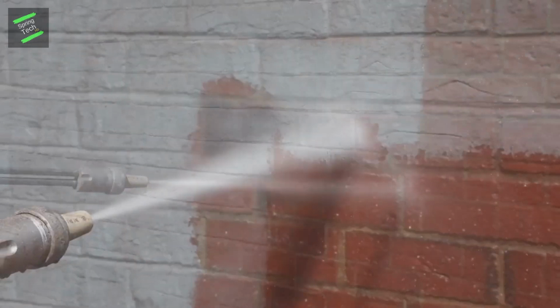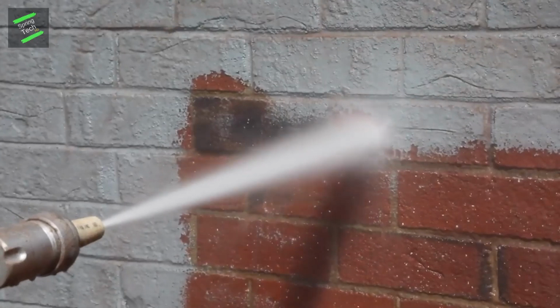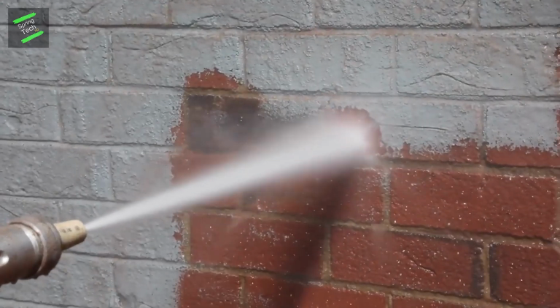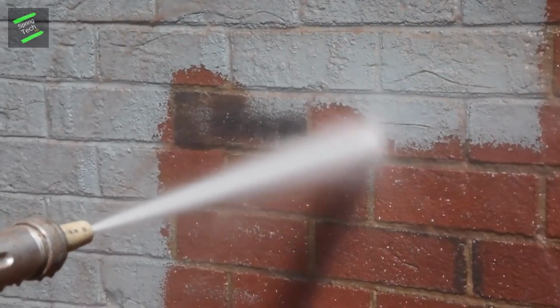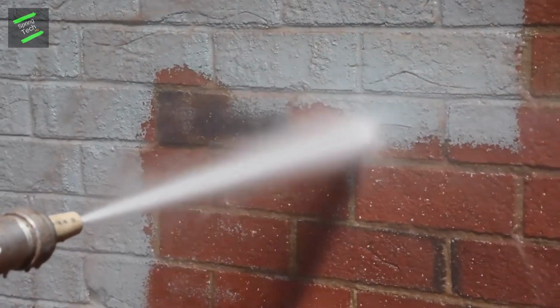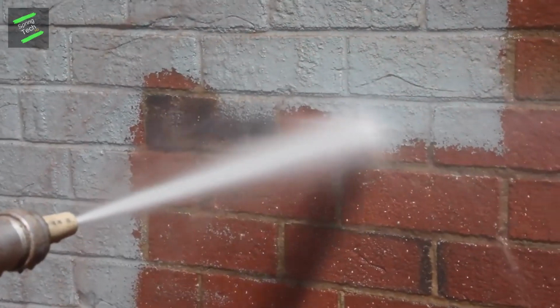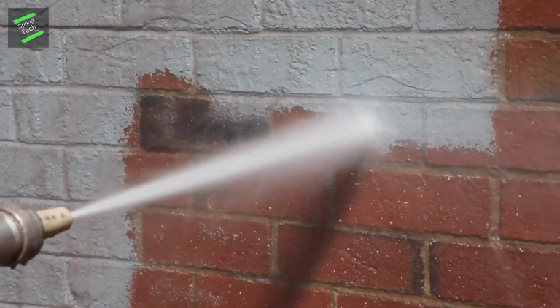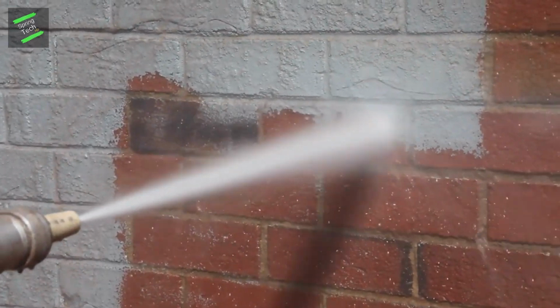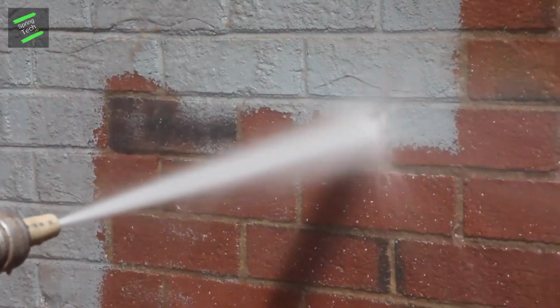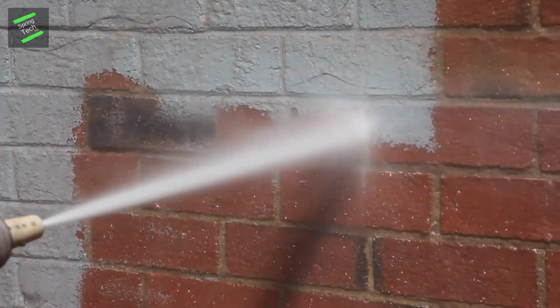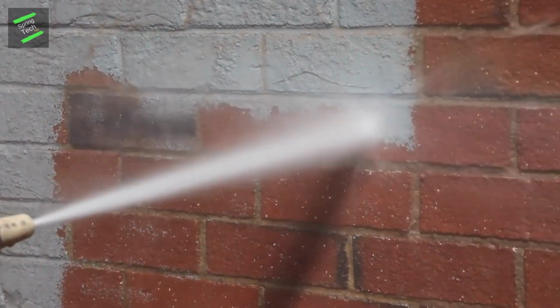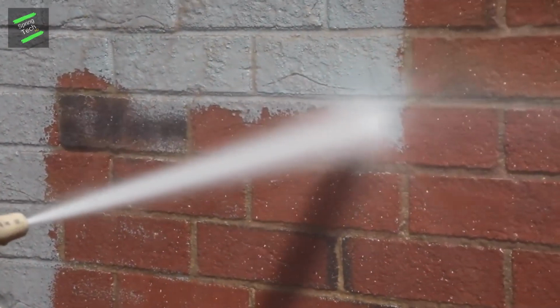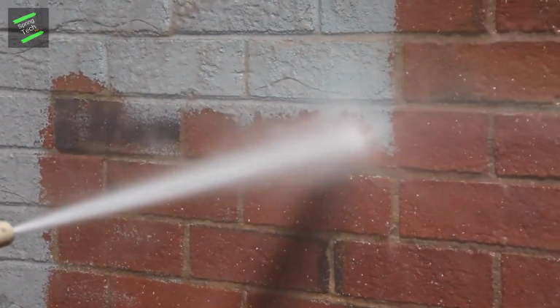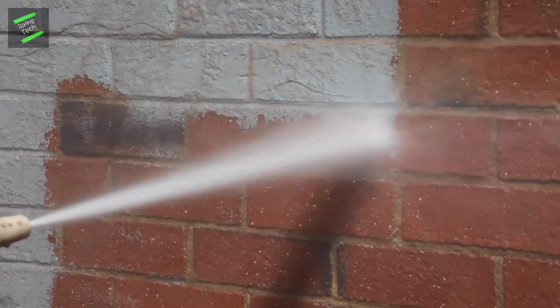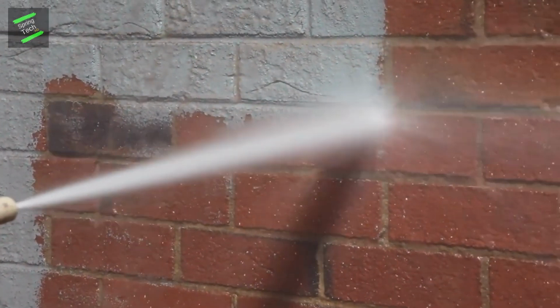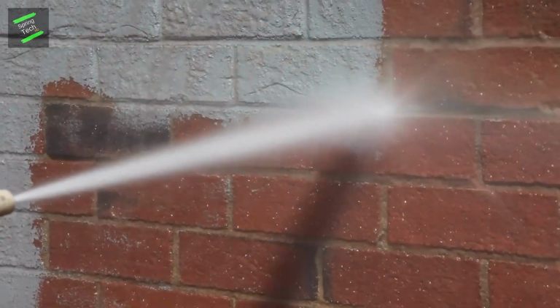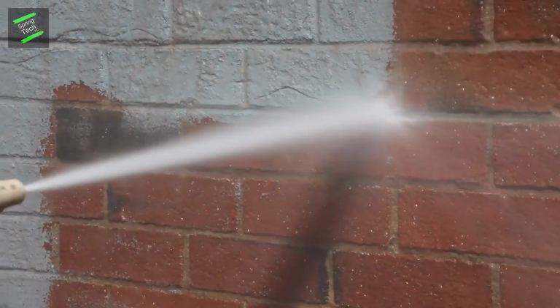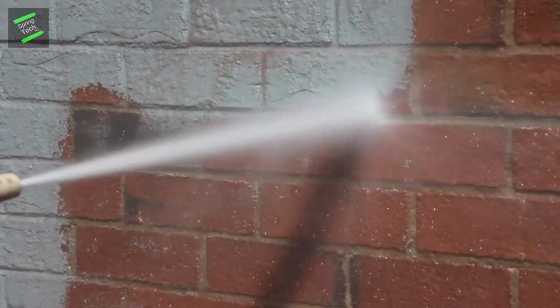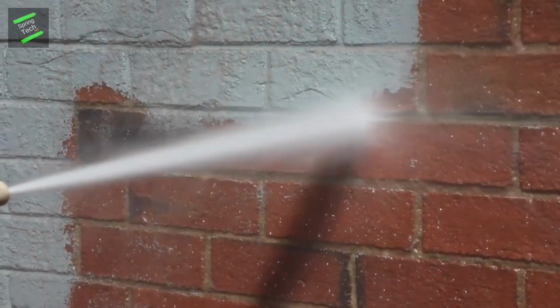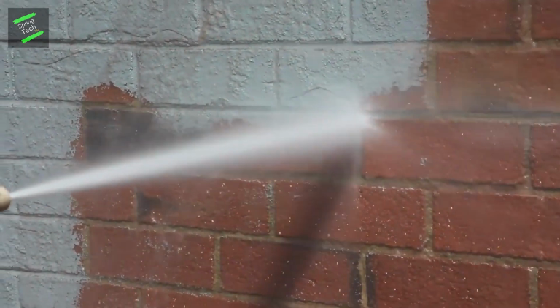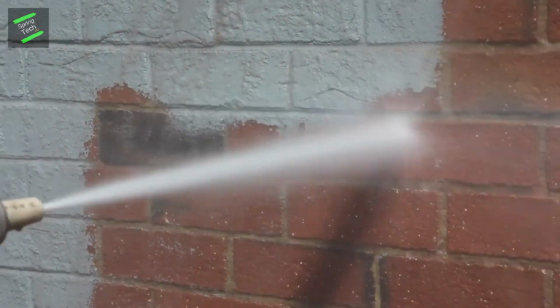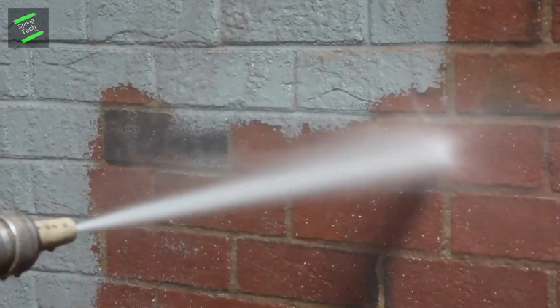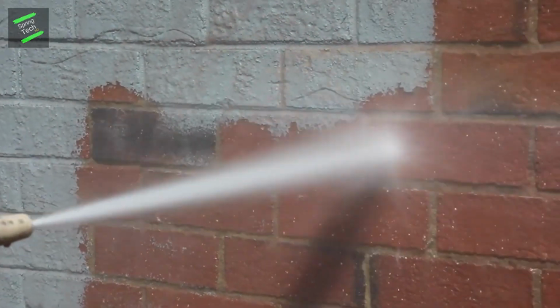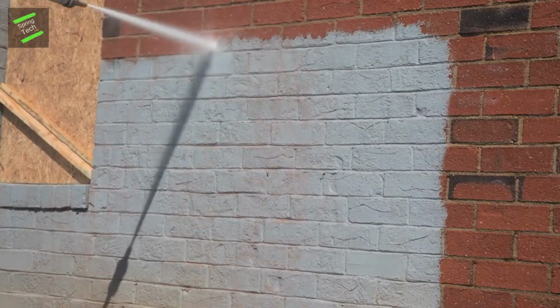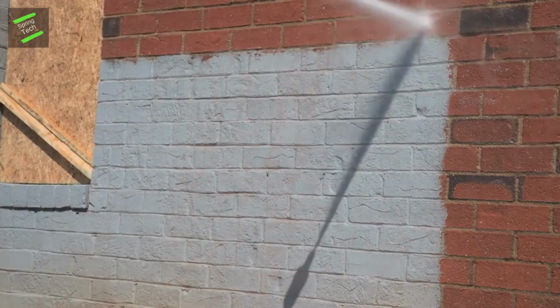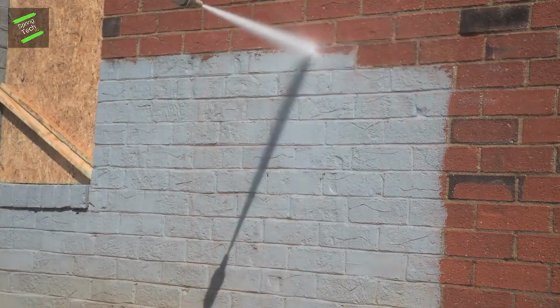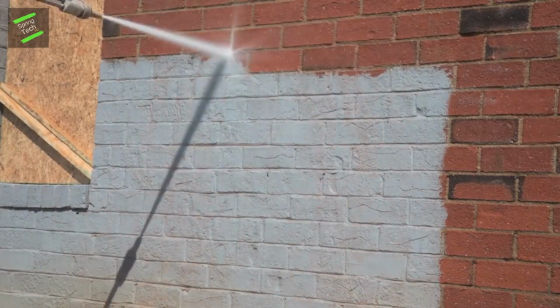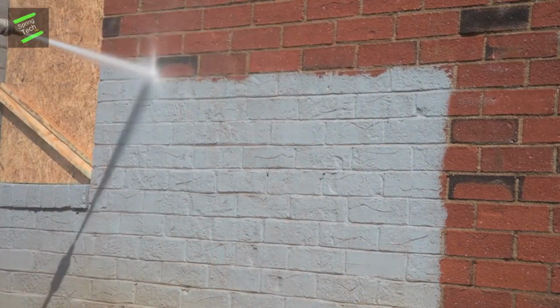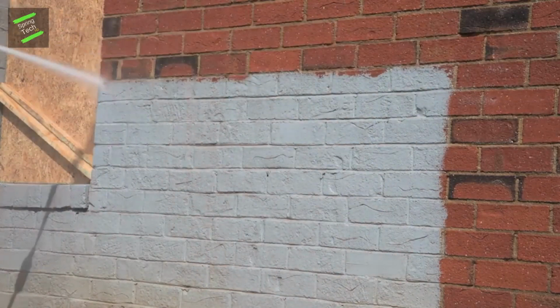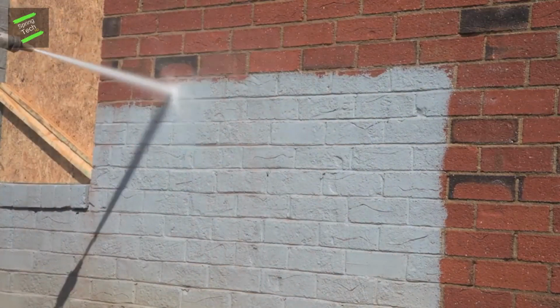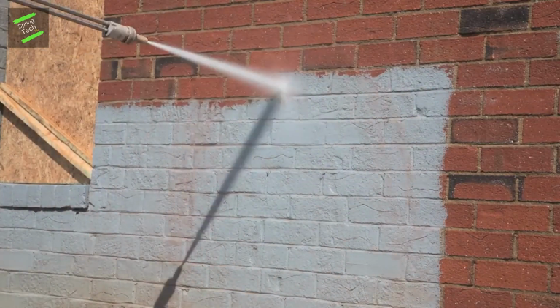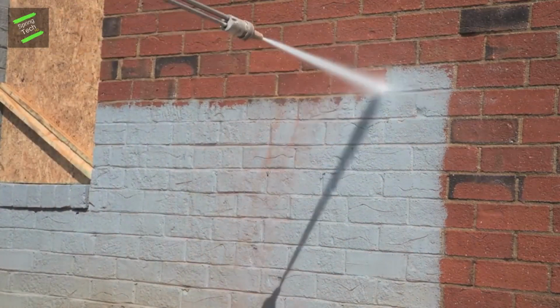Easily remove dry paint layers to bring brick back to its original surface without the use of harsh chemicals — better for the environment and better for your brick. You can also remove paint or stain from wood using this tool, making it a great time-saver for construction workers.